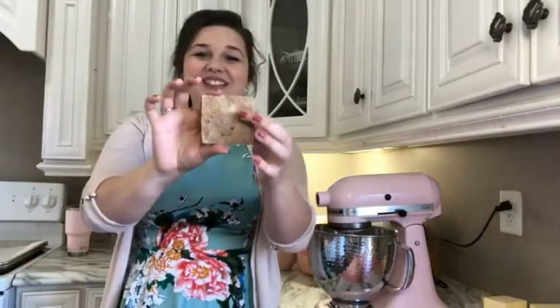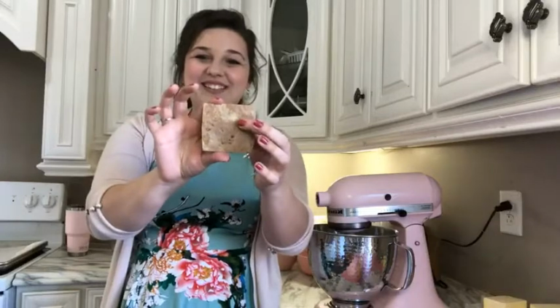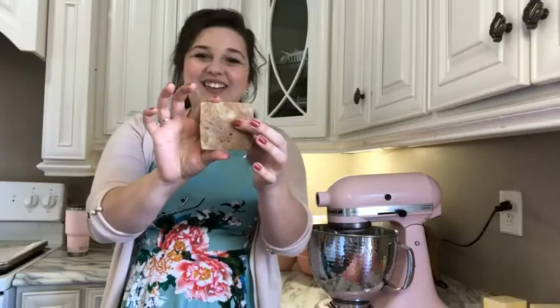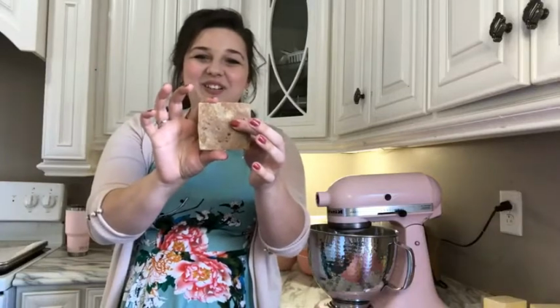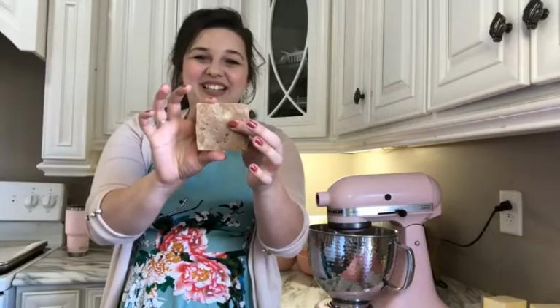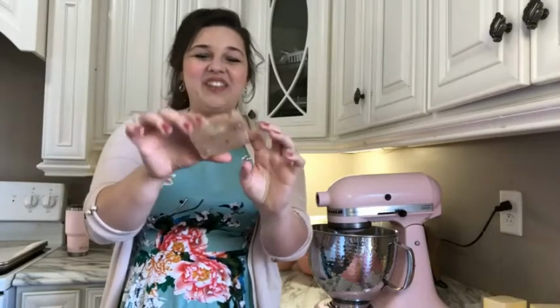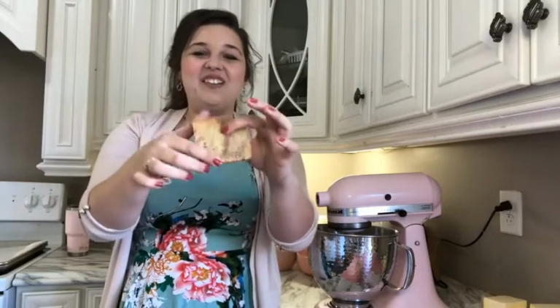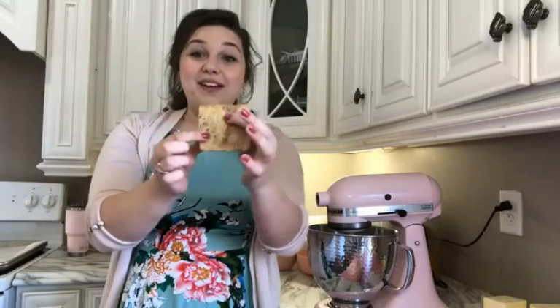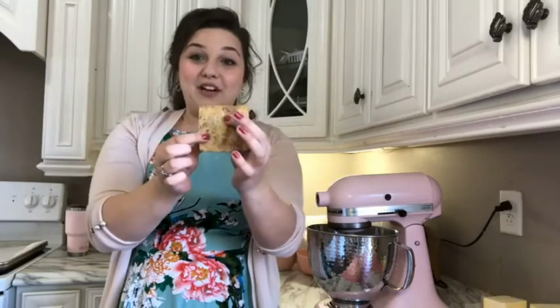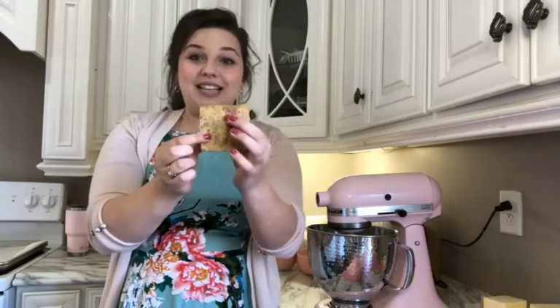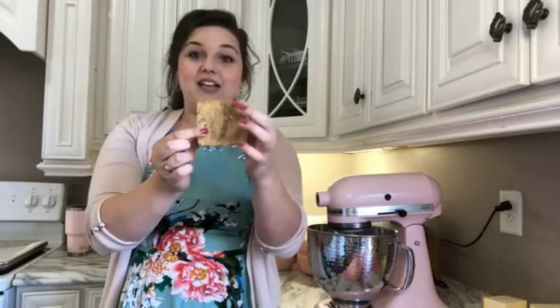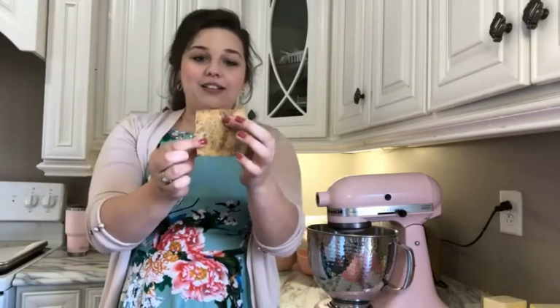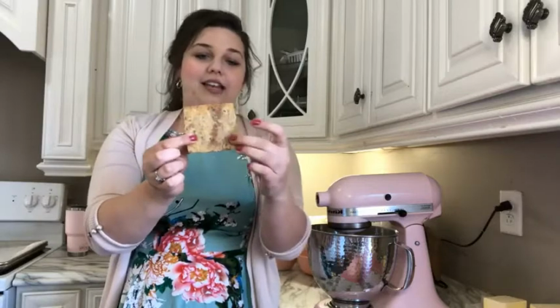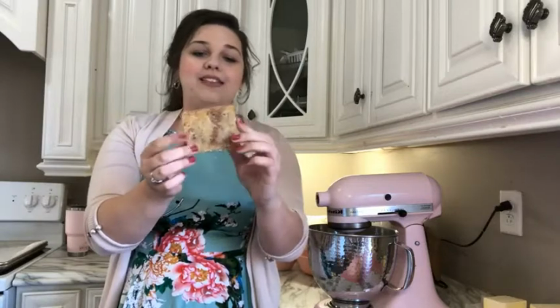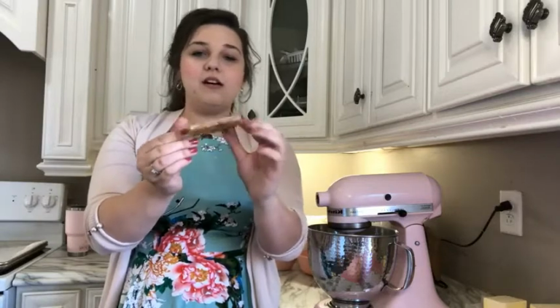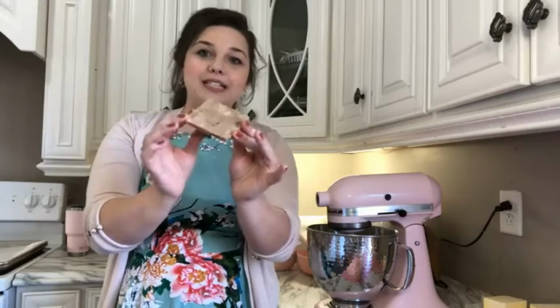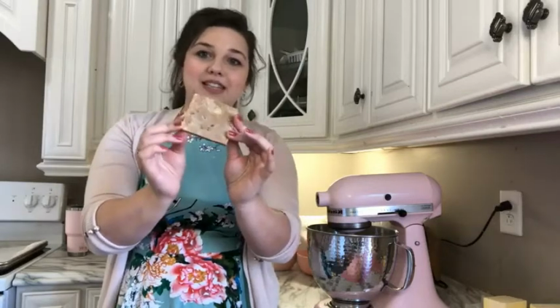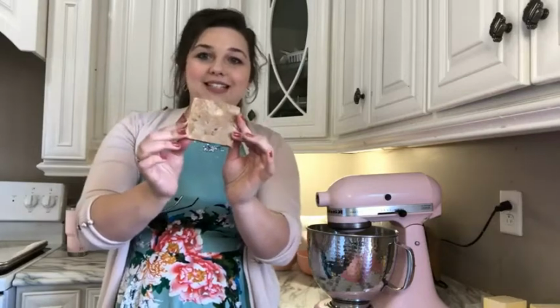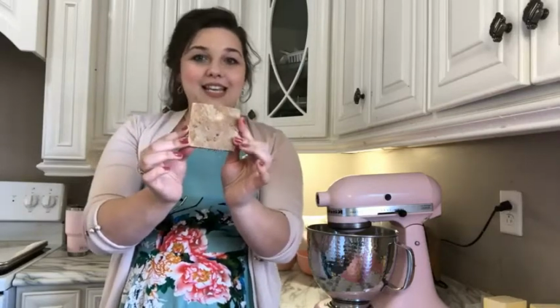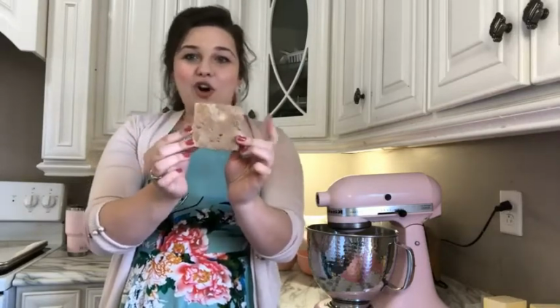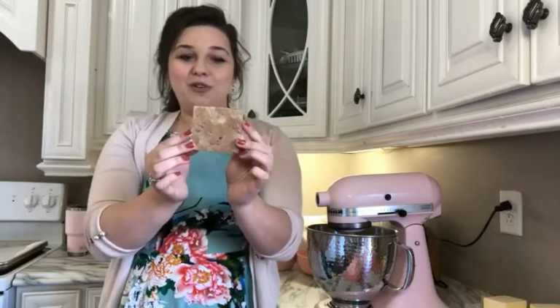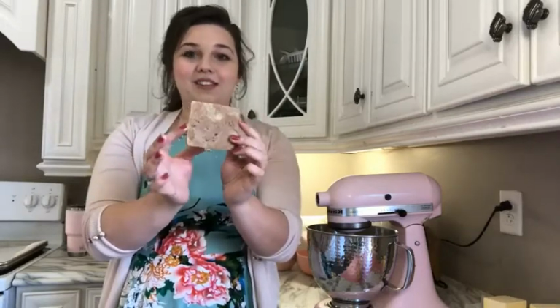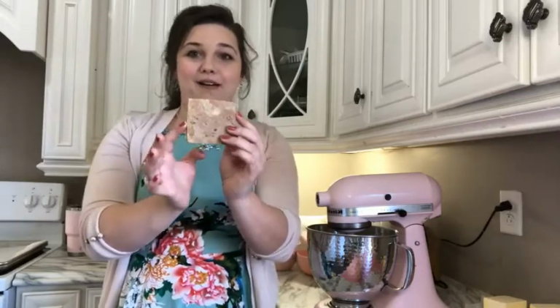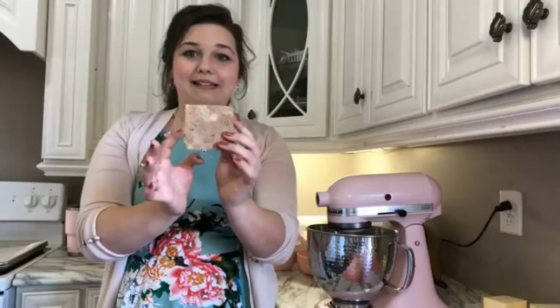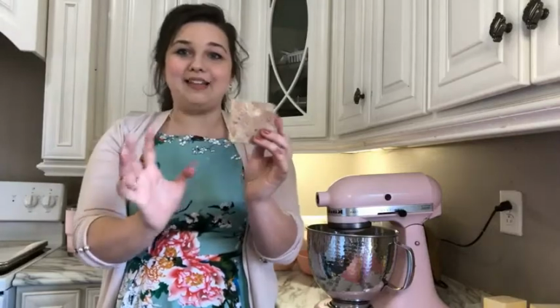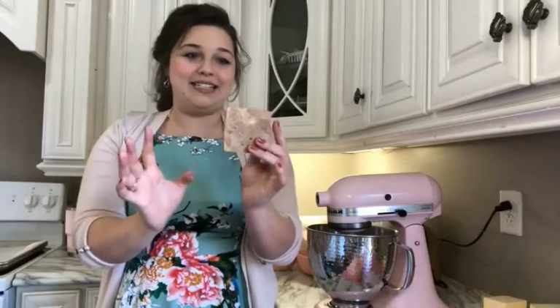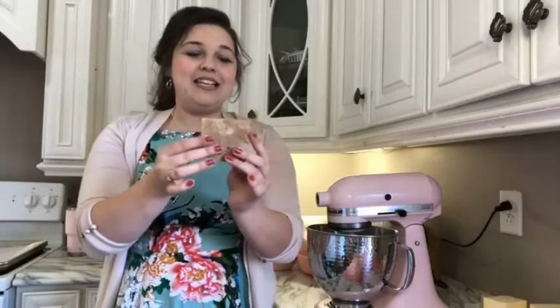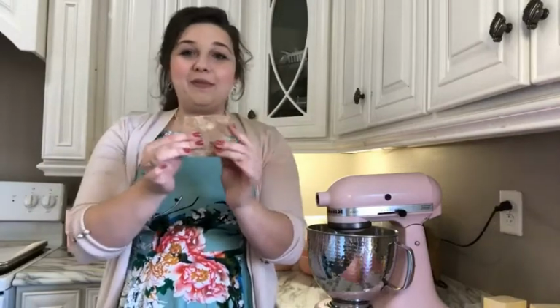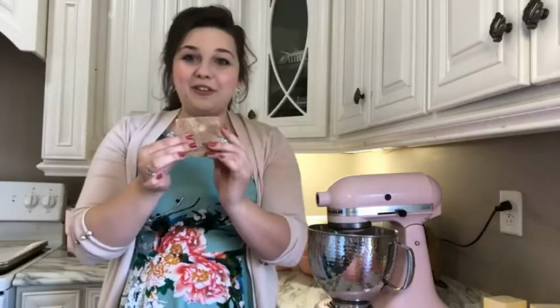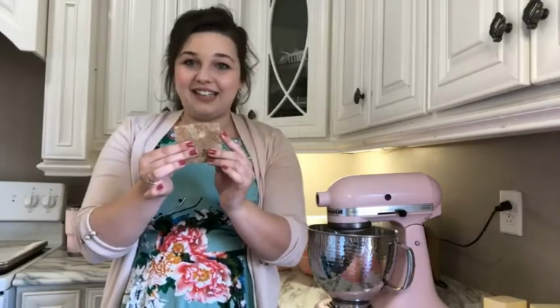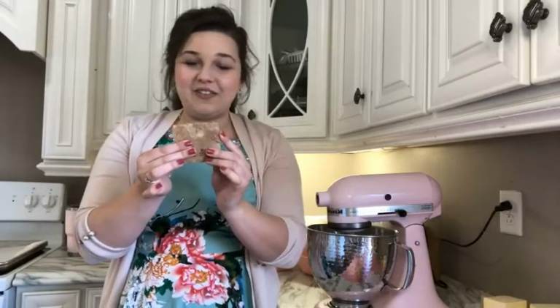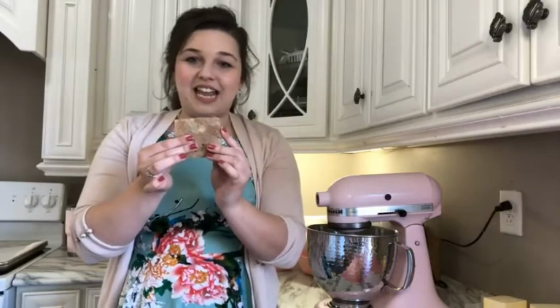One of the doughs is a caramel cookie dough and one of the doughs is a chocolate cookie dough, and then it's all mixed in with this sticky caramel pecan yumminess. So I'm going to show you exactly how to do that today.